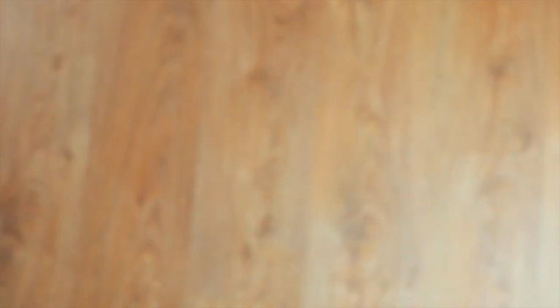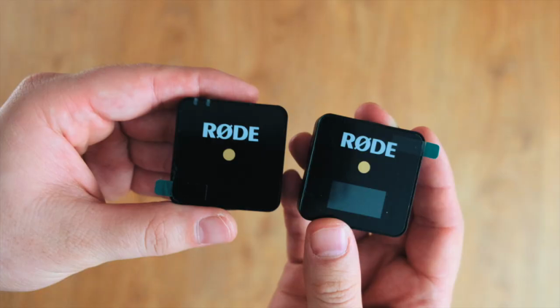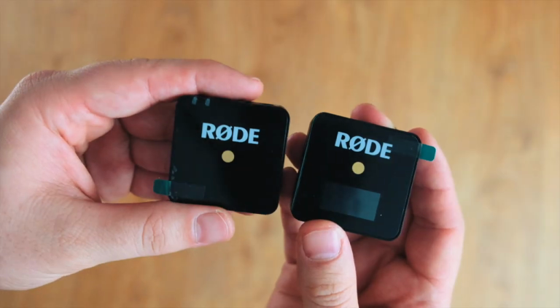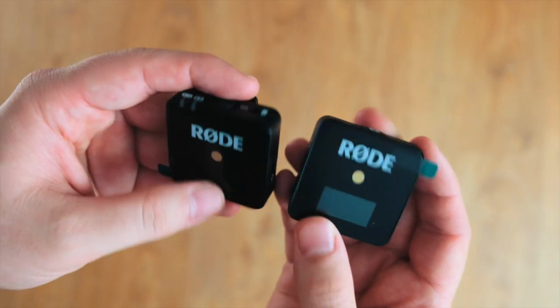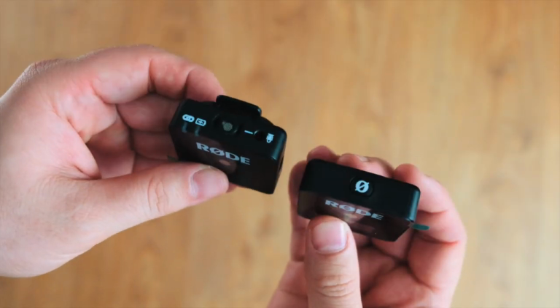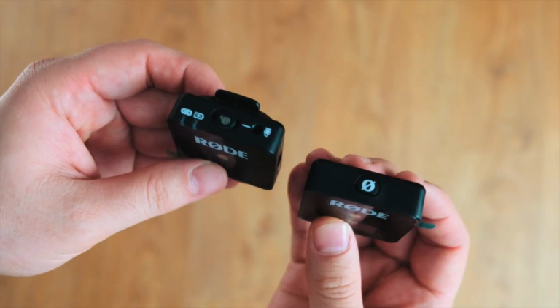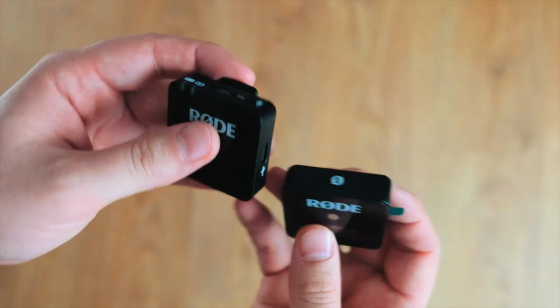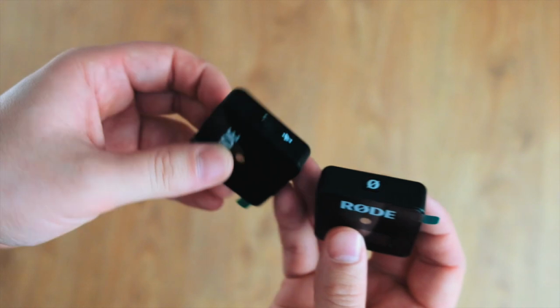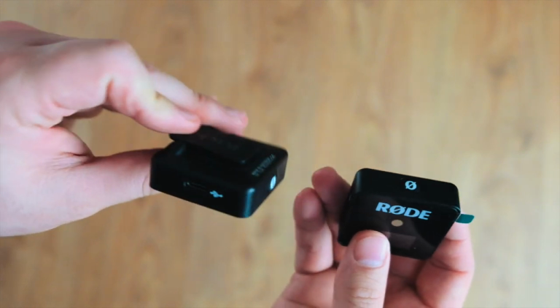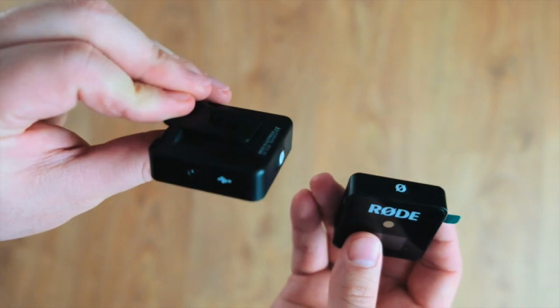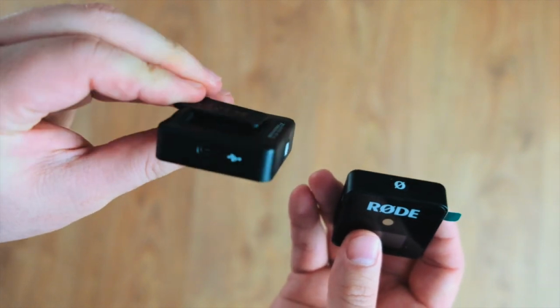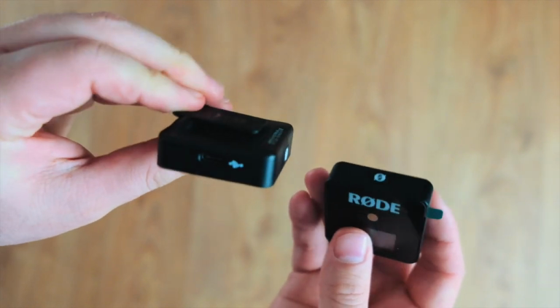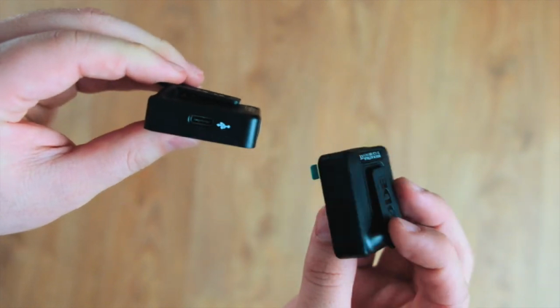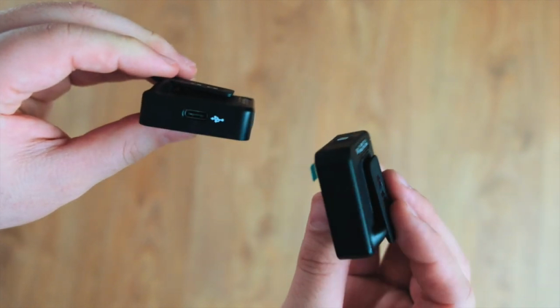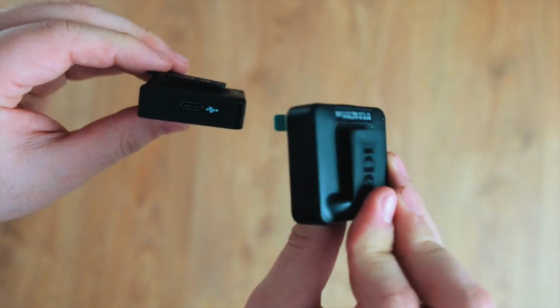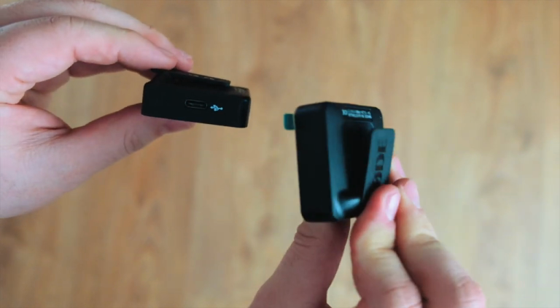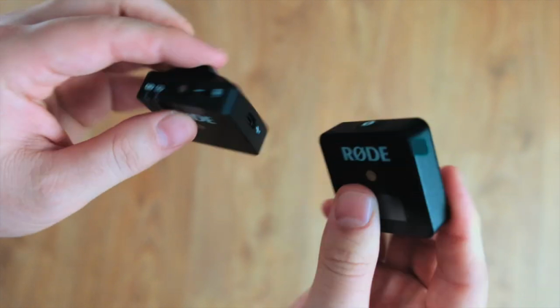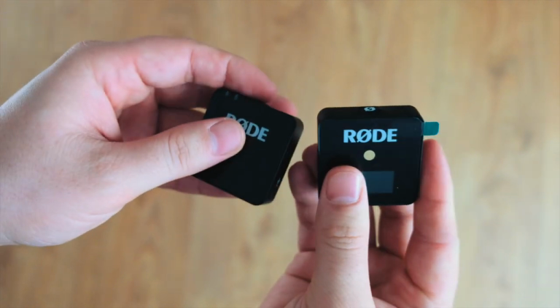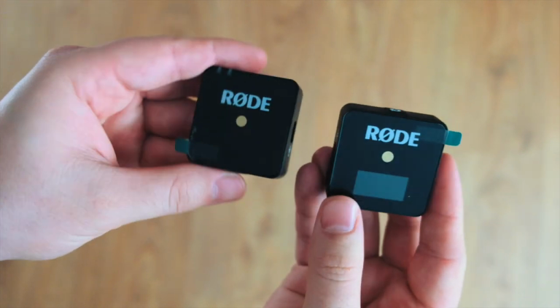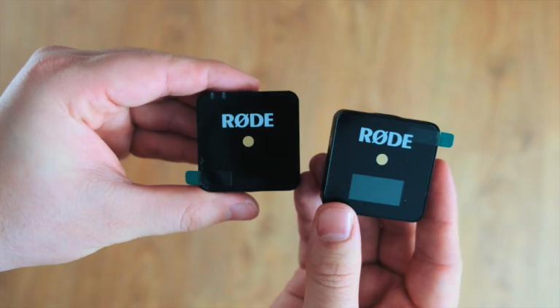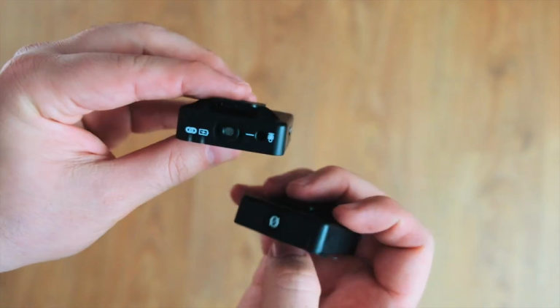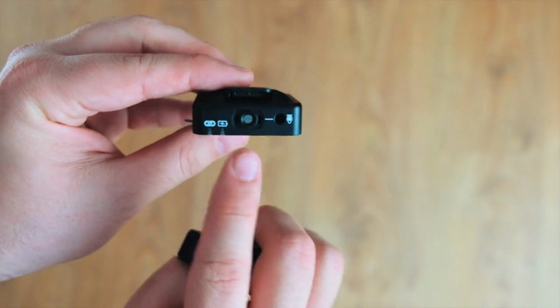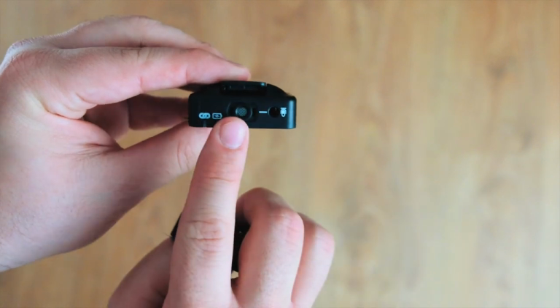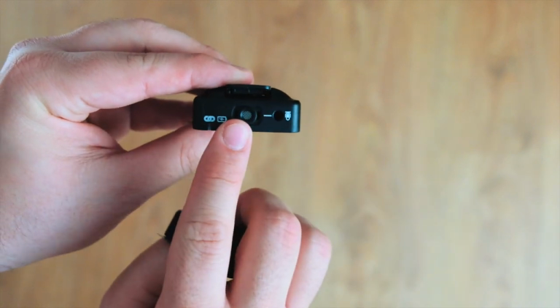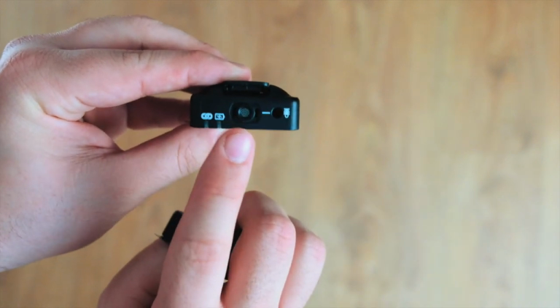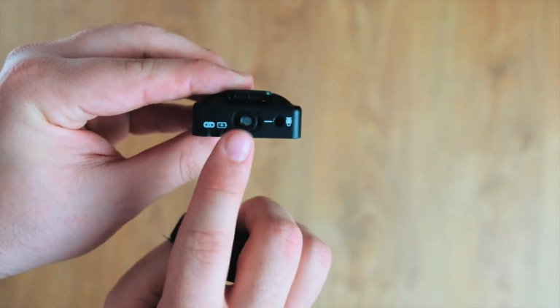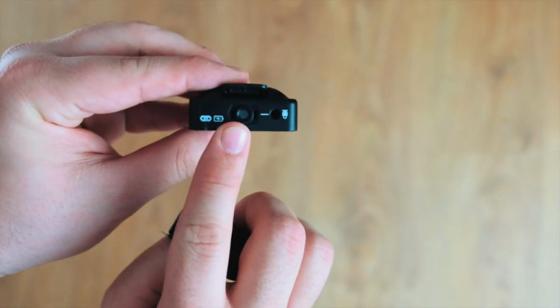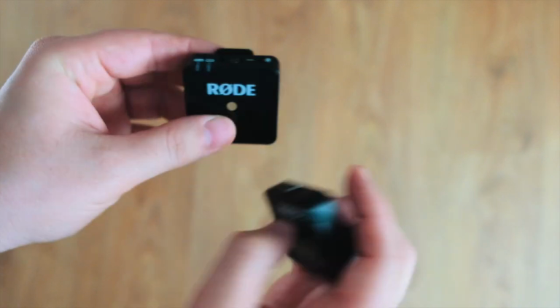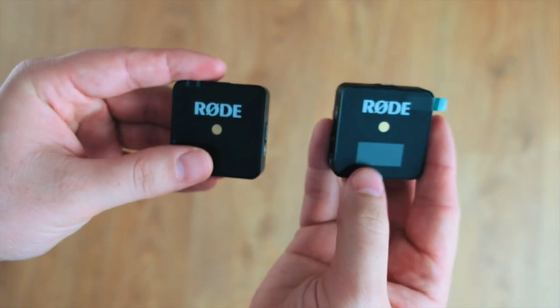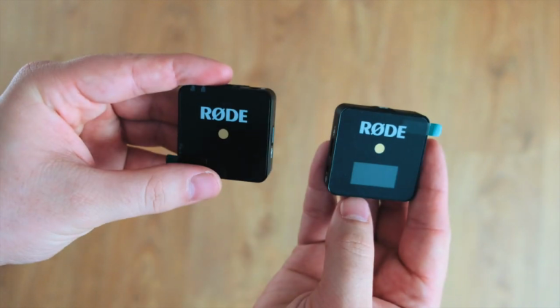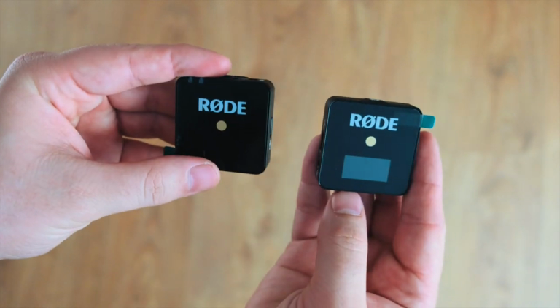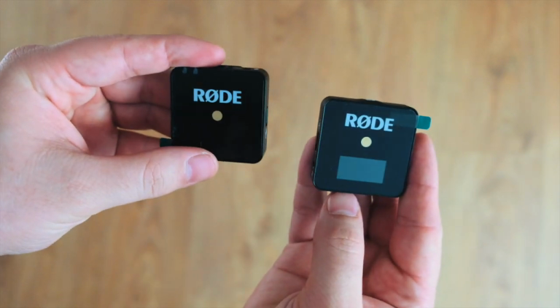These are the Rode Wireless Go's — the wireless lavalier mics. One connects to the camera, one connects to the person. It has a built-in microphone so you don't need to wire anyone up — you can just connect it and go. Very convenient.